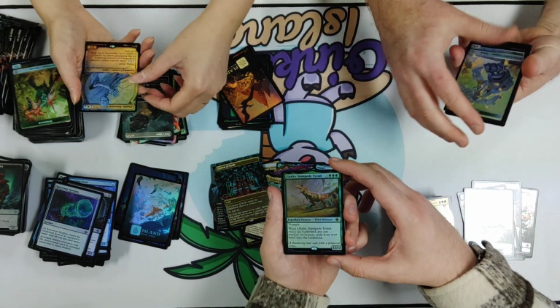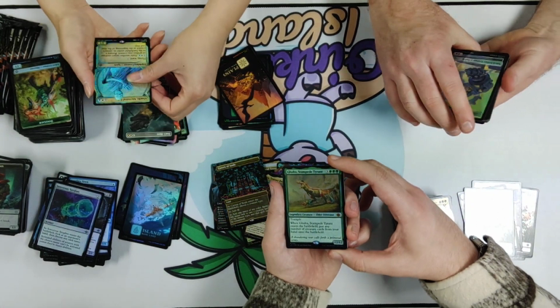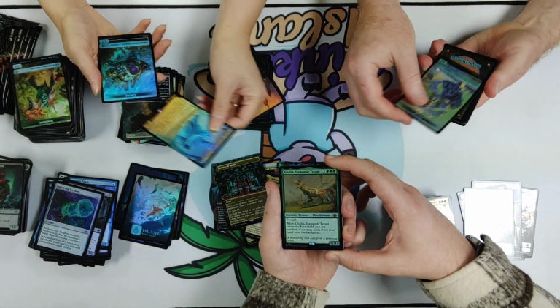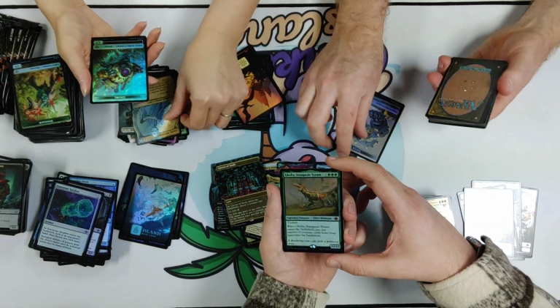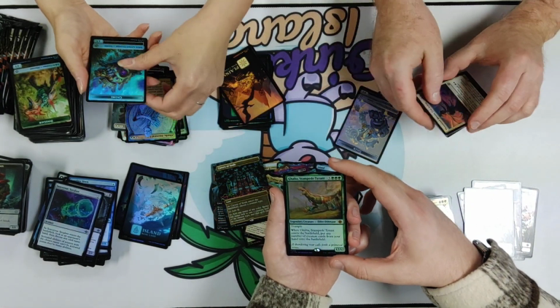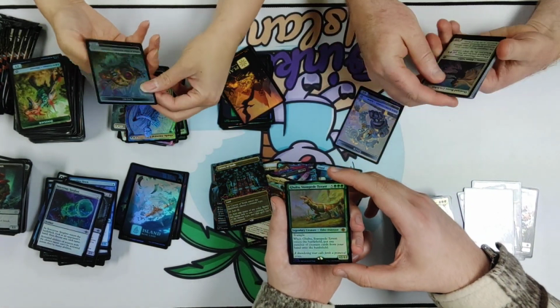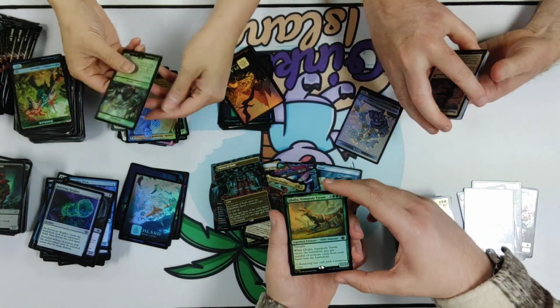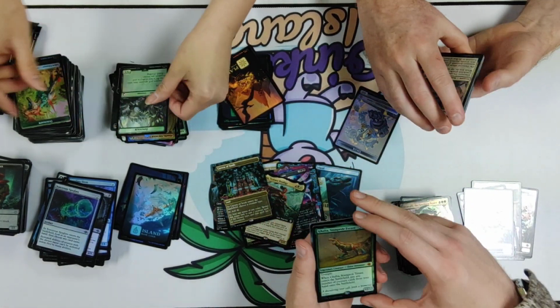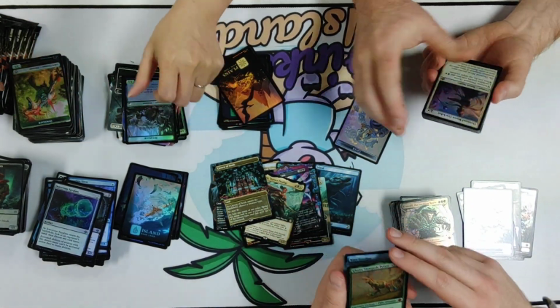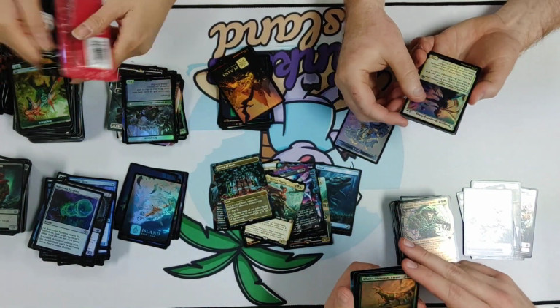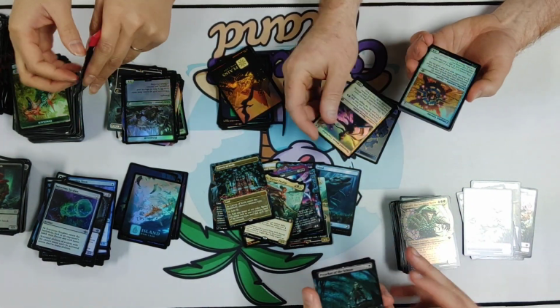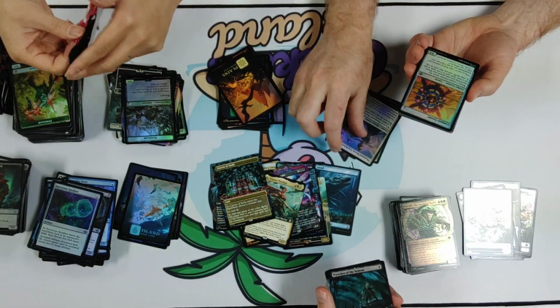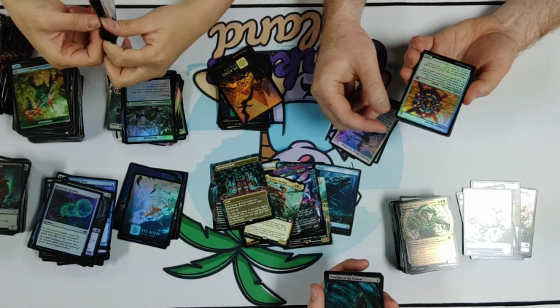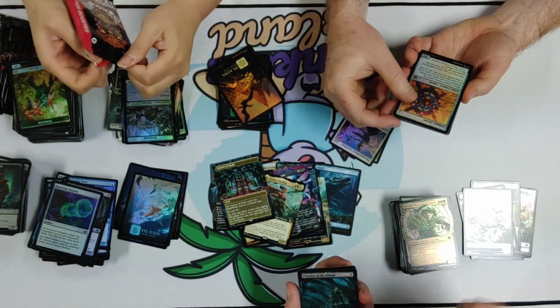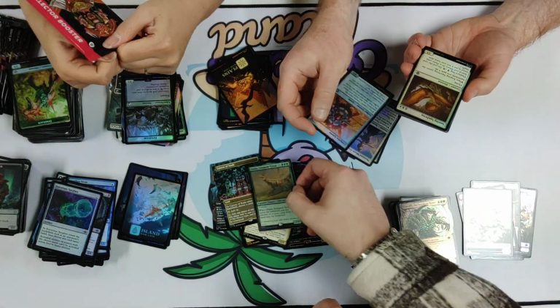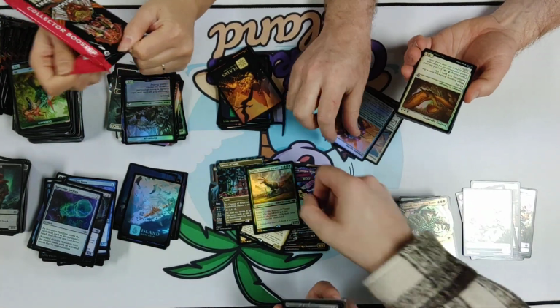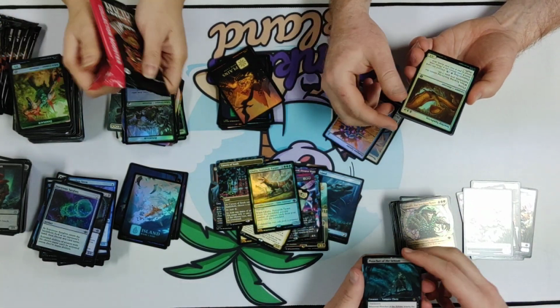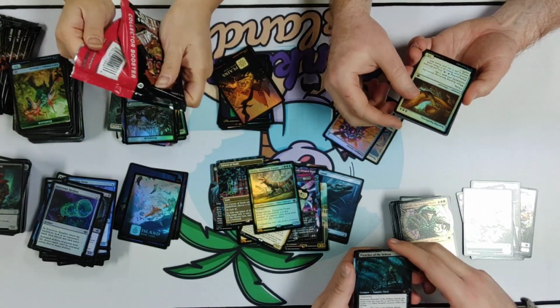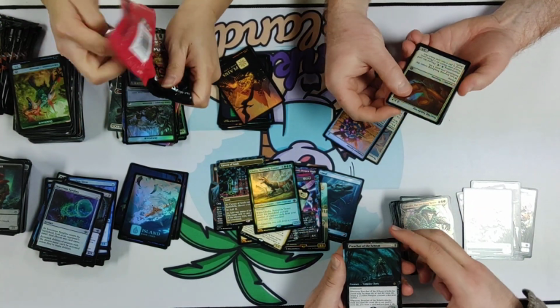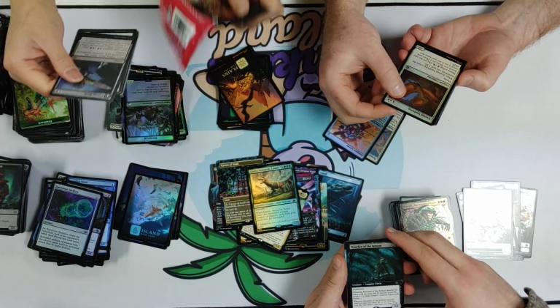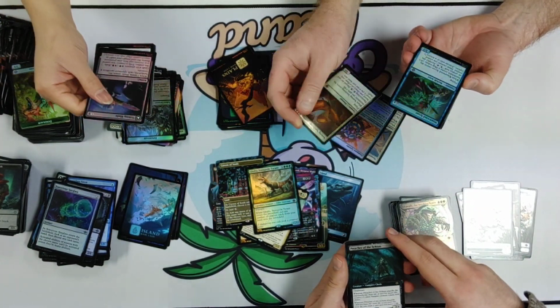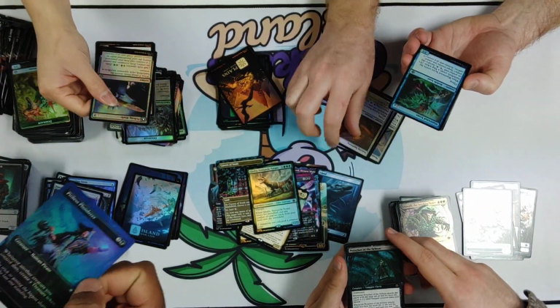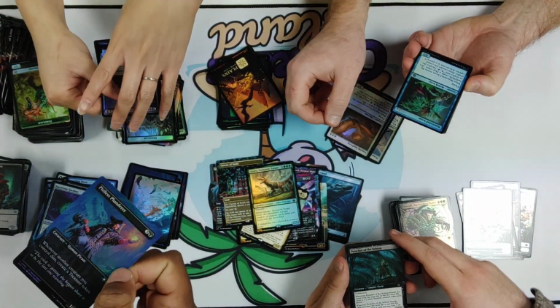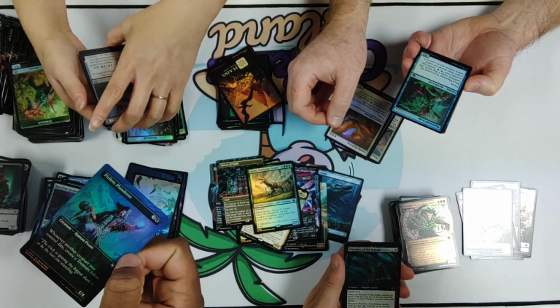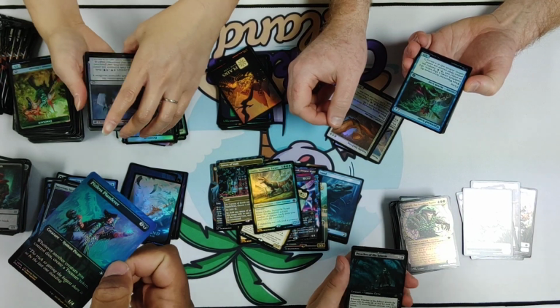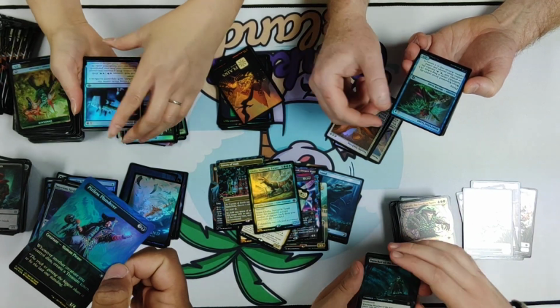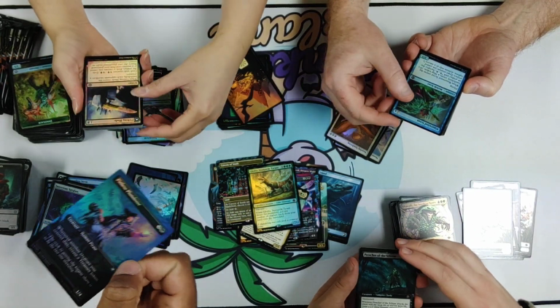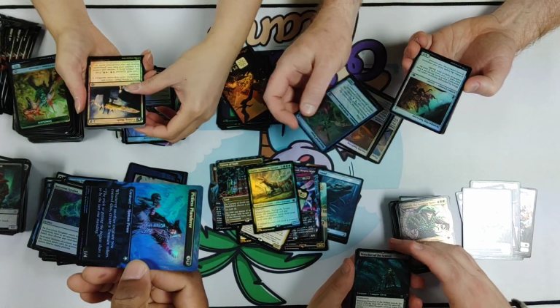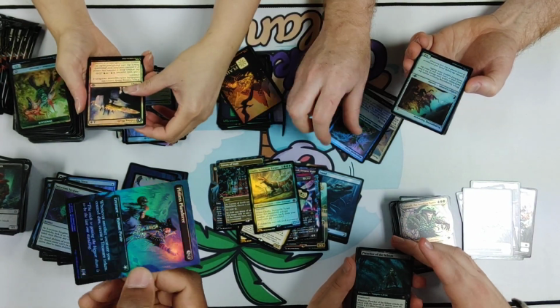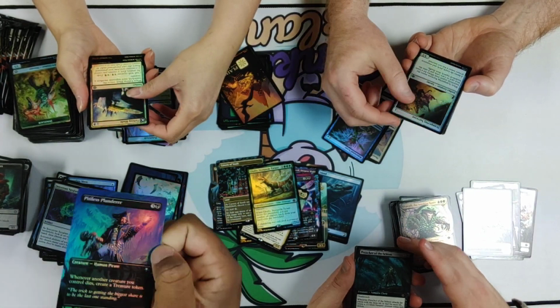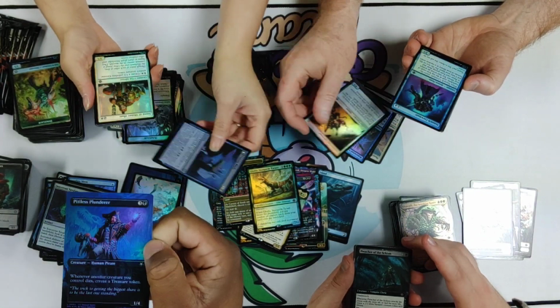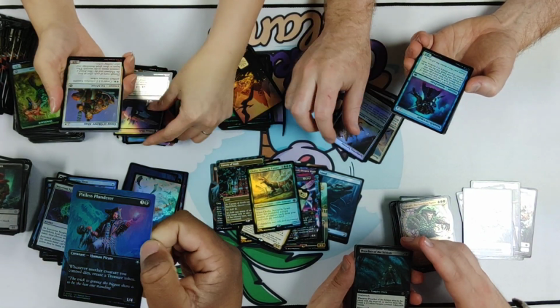Galta's back — say hi Galta. That's what Galta sounds like — that's canon. This is a fun reprinting of Pitiless Plunderer, great card — so glad they brought that friend back.